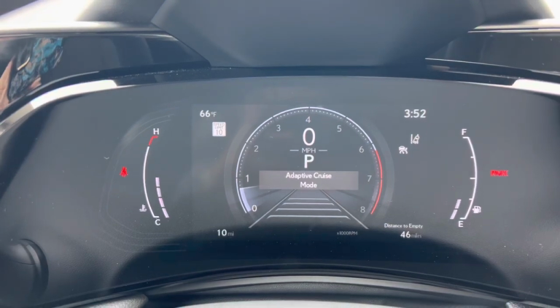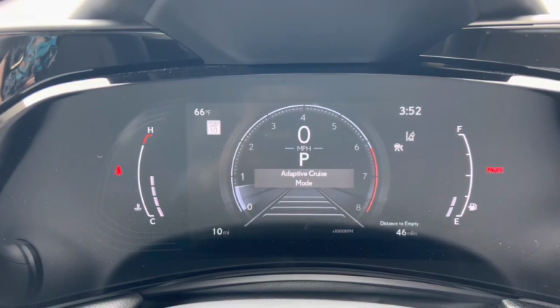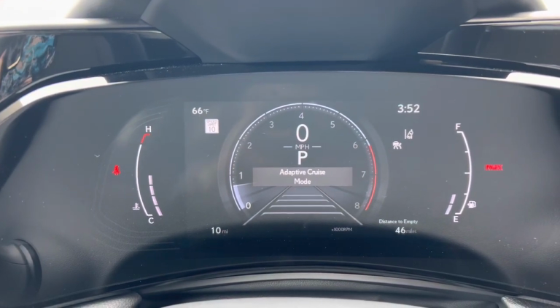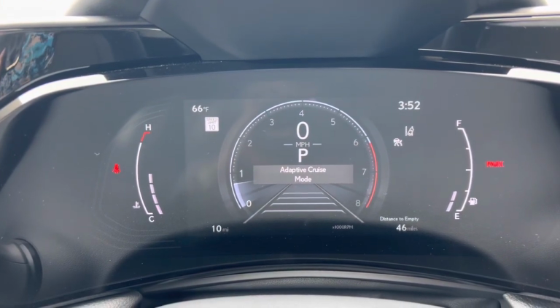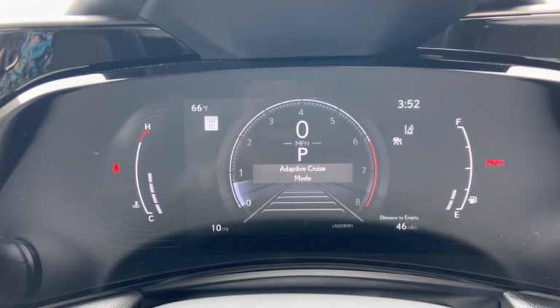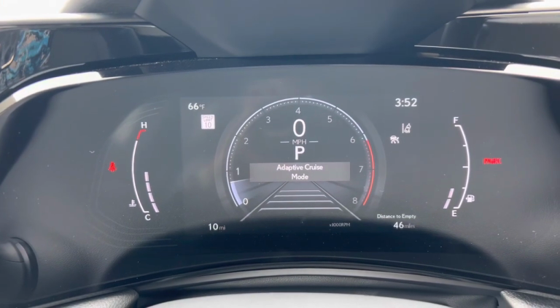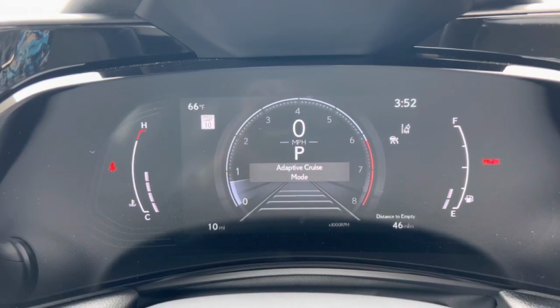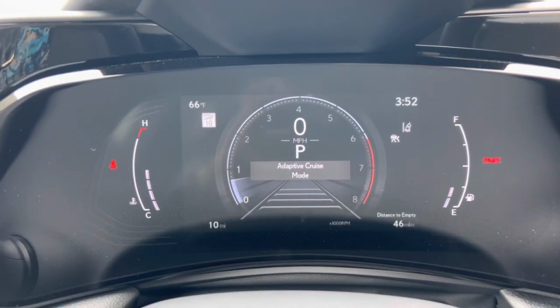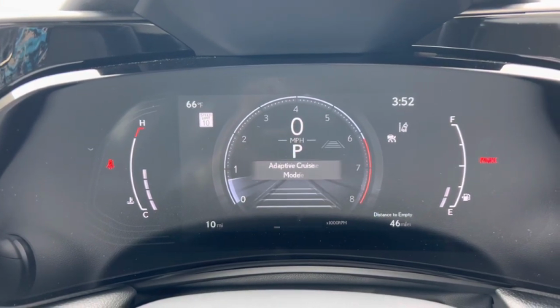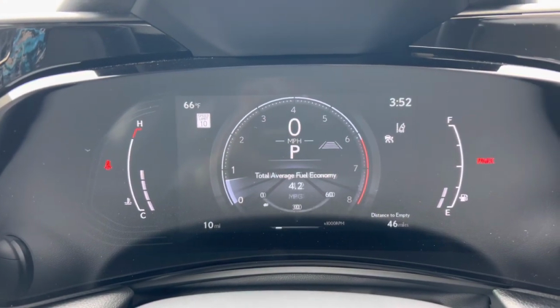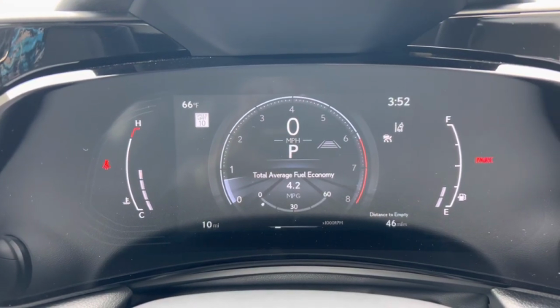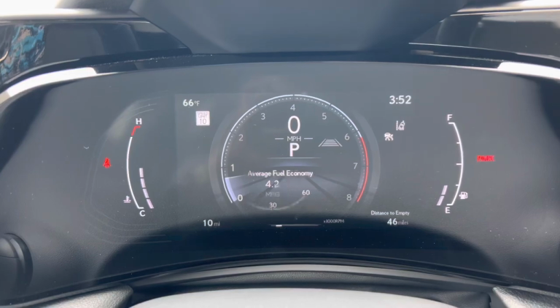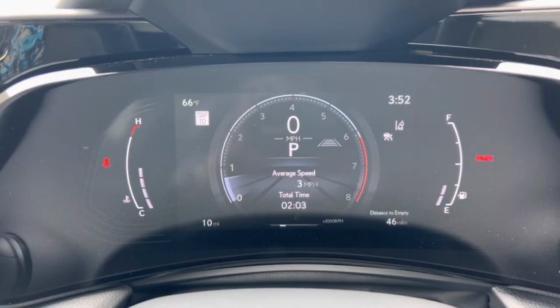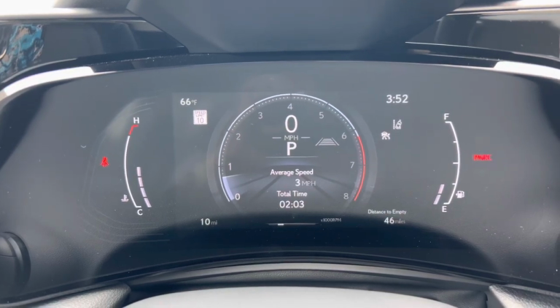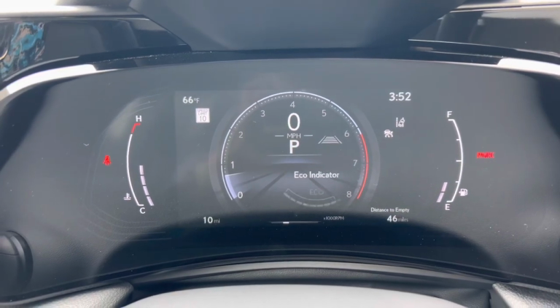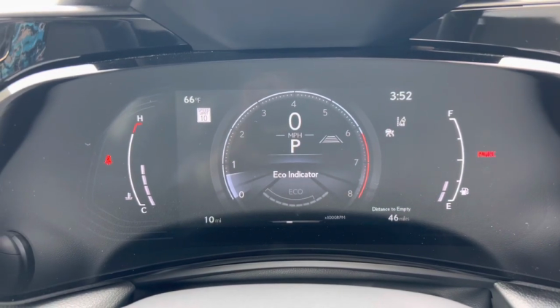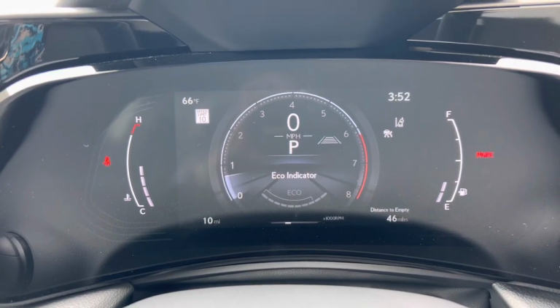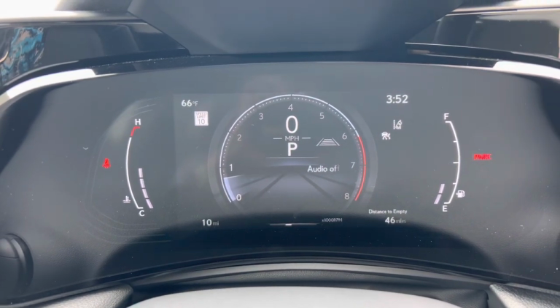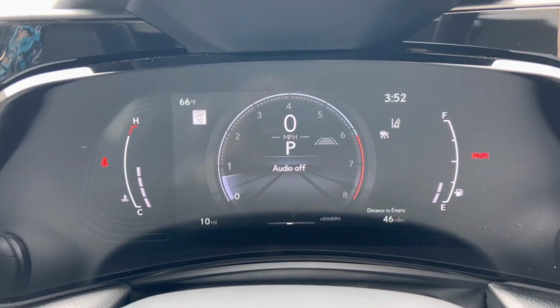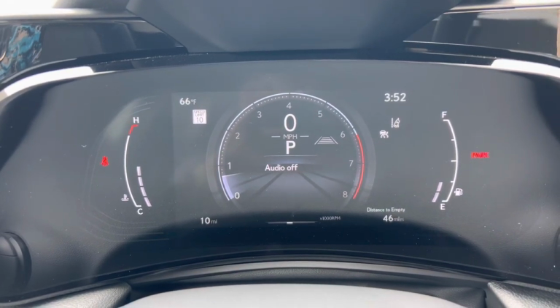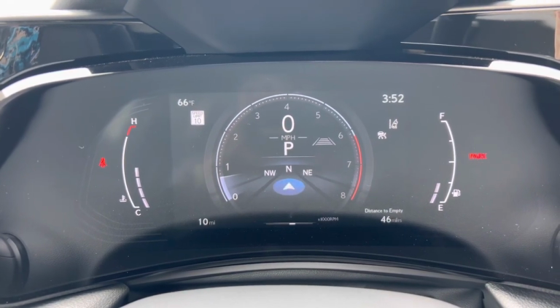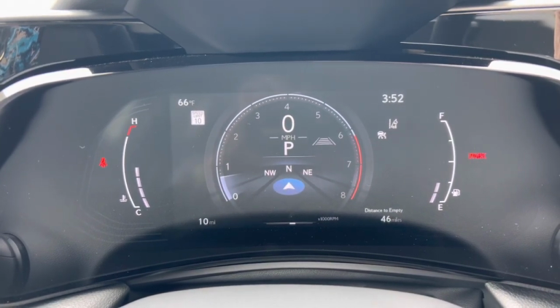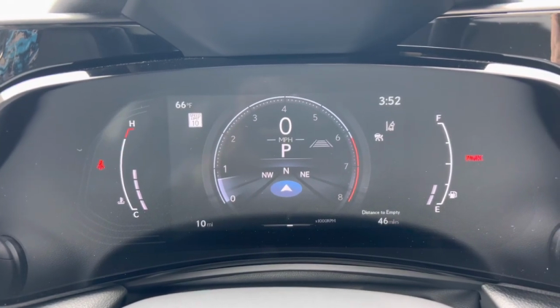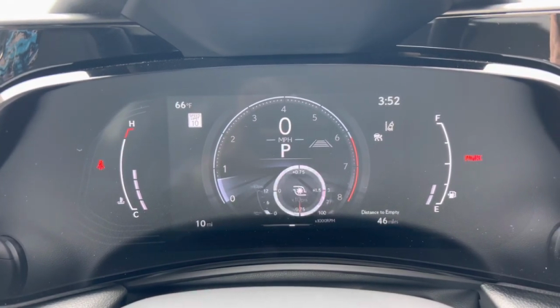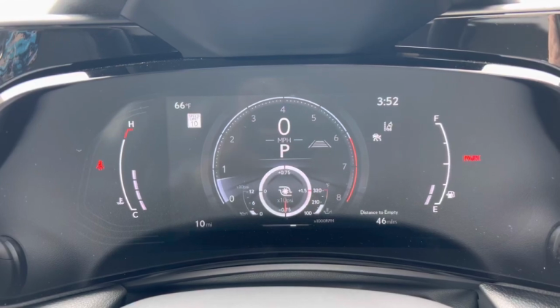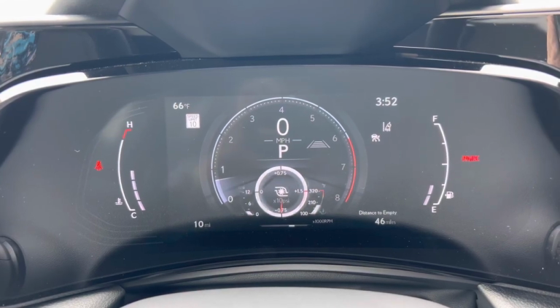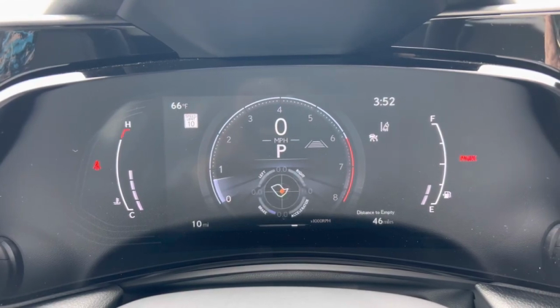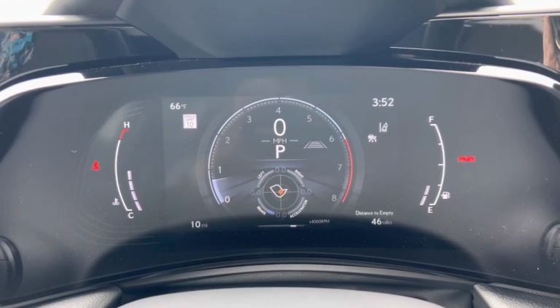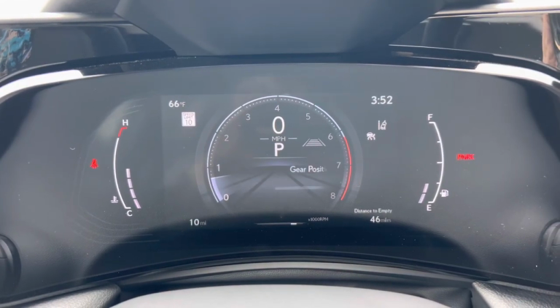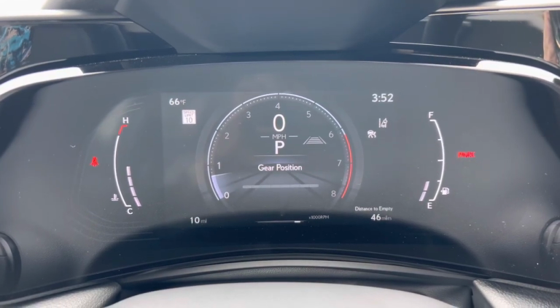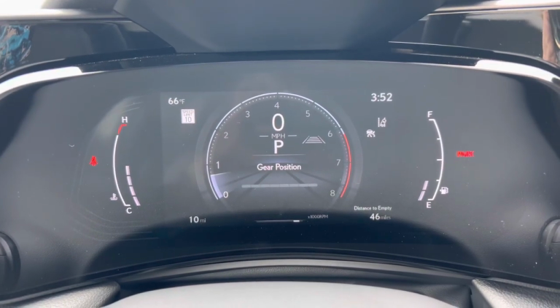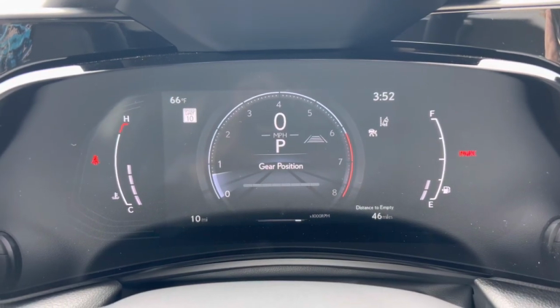As you scroll down, we can see info such as driving support, fuel consumption, average speed, eco indicator, audio, navigation, boost gauge, g-force, and gear position.